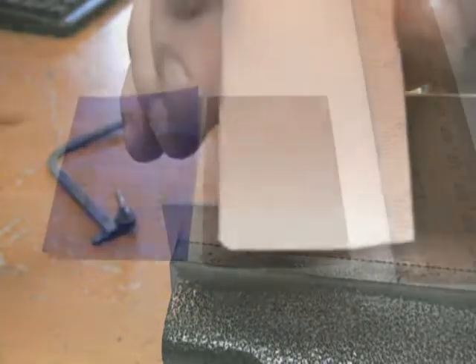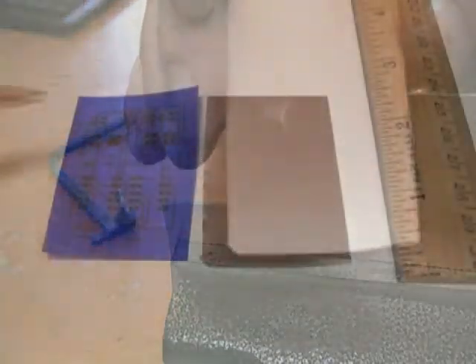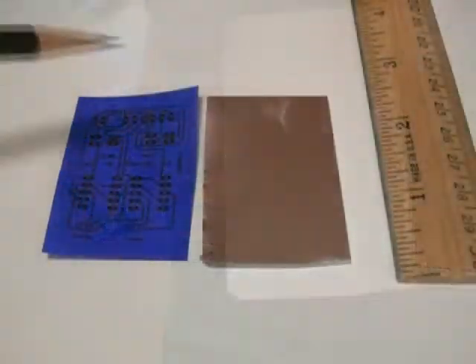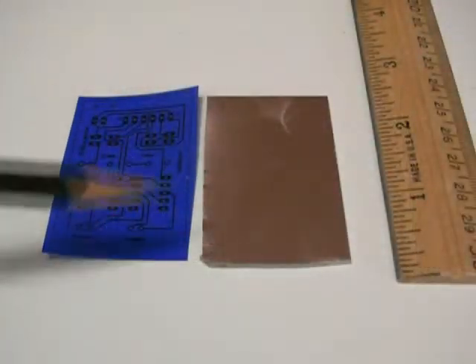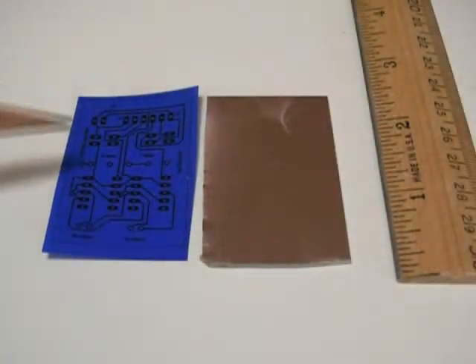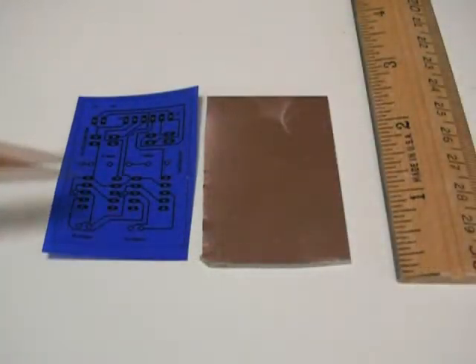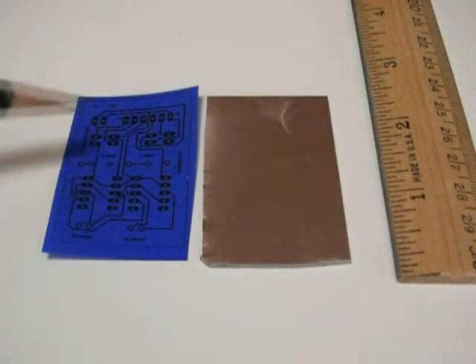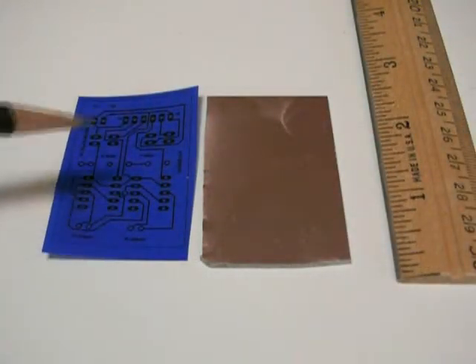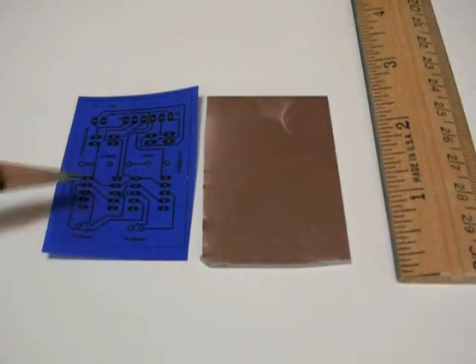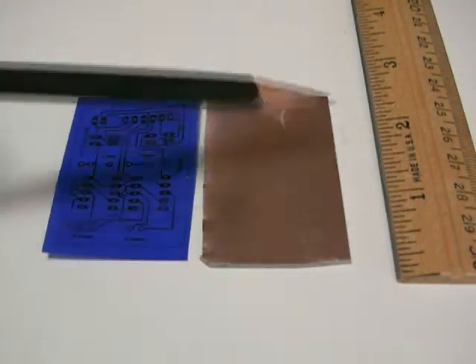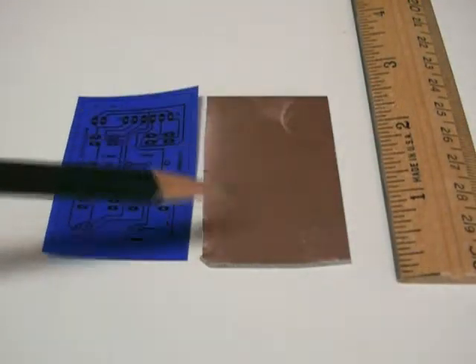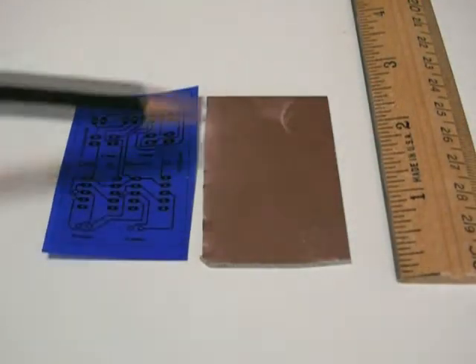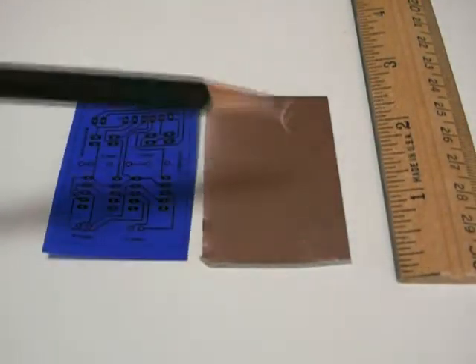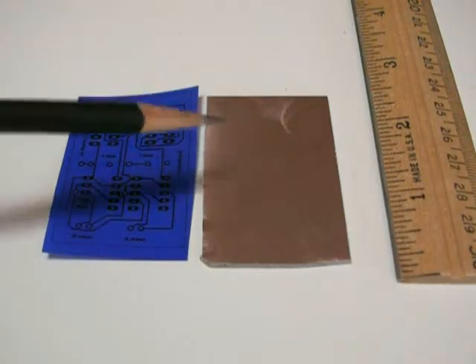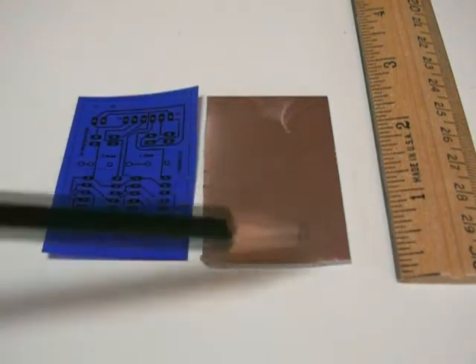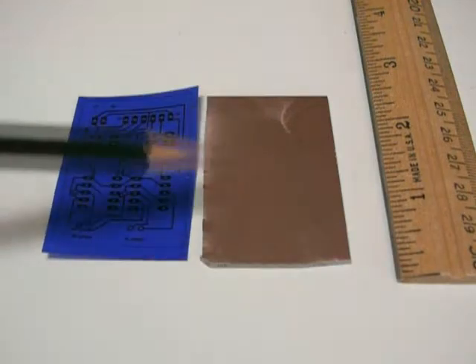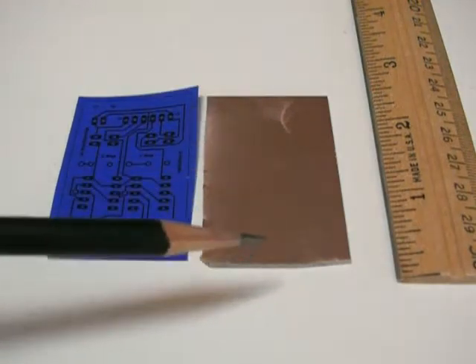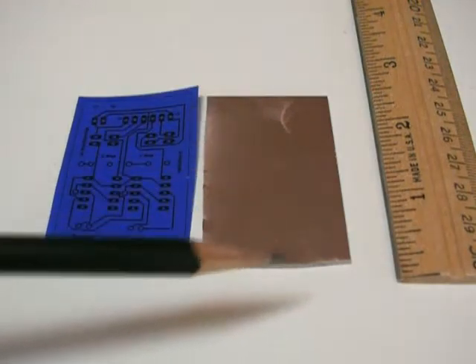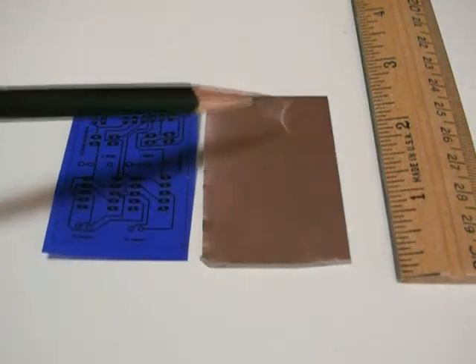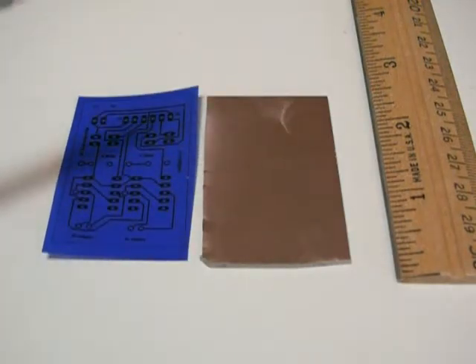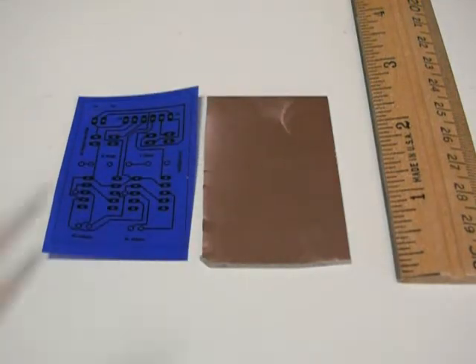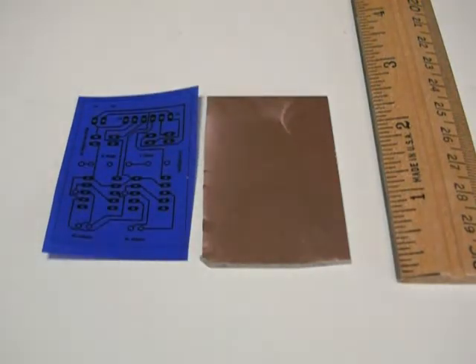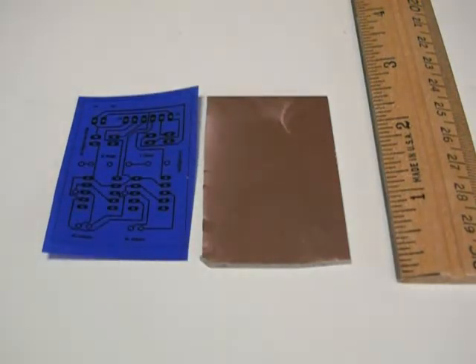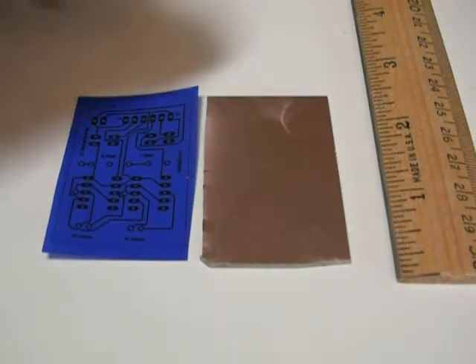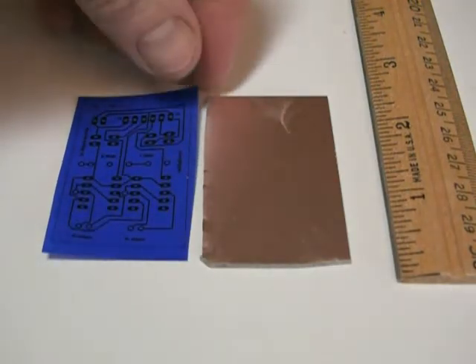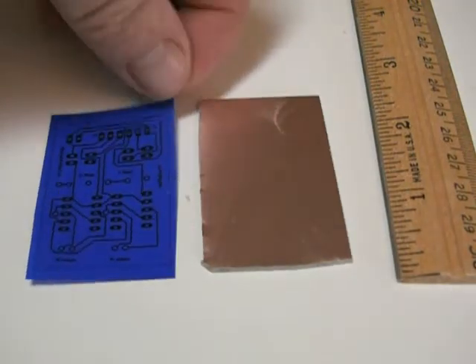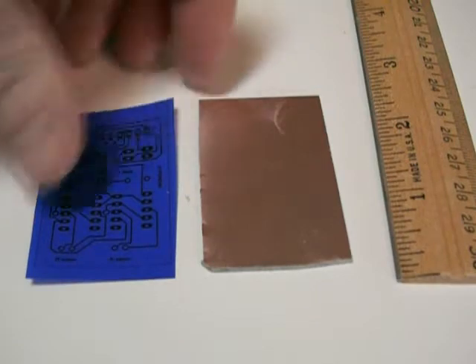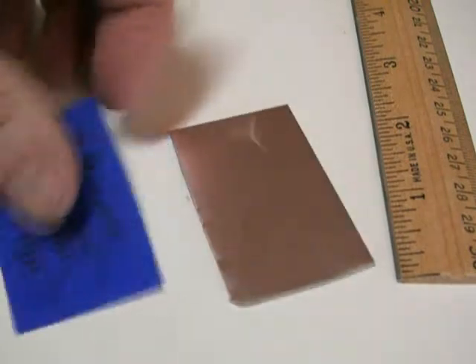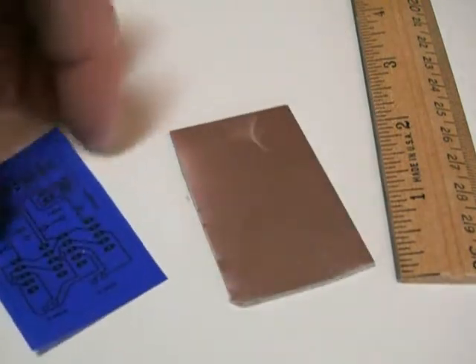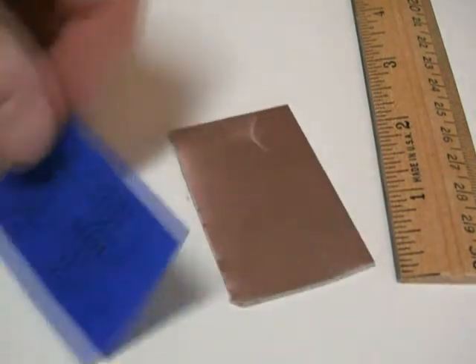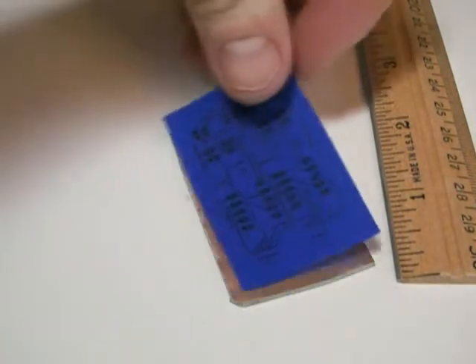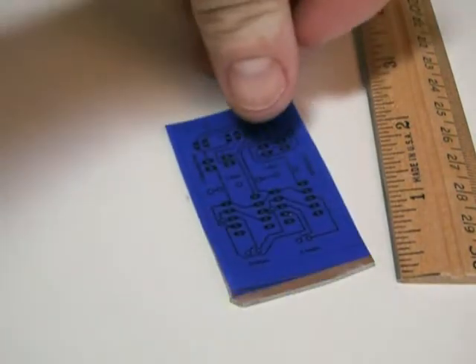So here's our emulsion paper, the press and peel, and here's our copper clad PCB material. We want to somehow get this onto here.